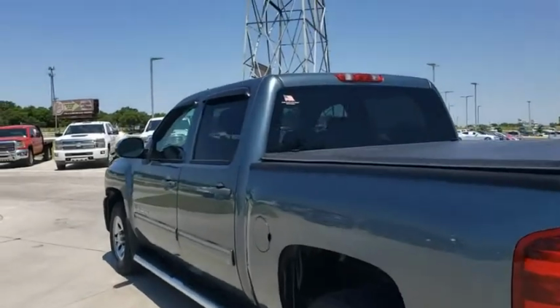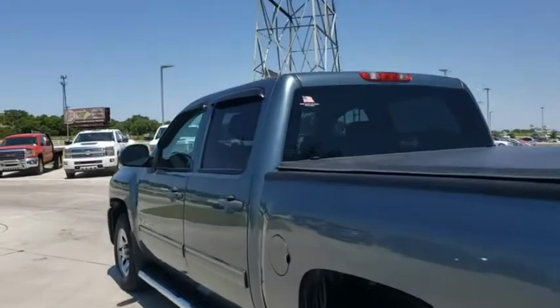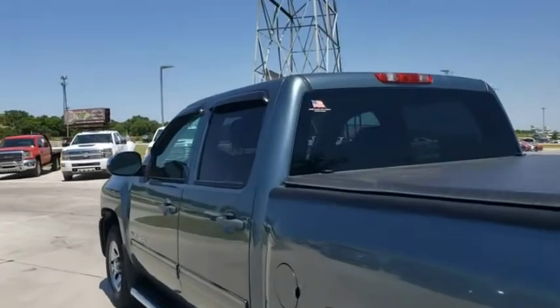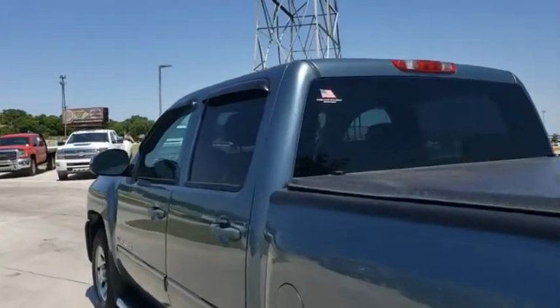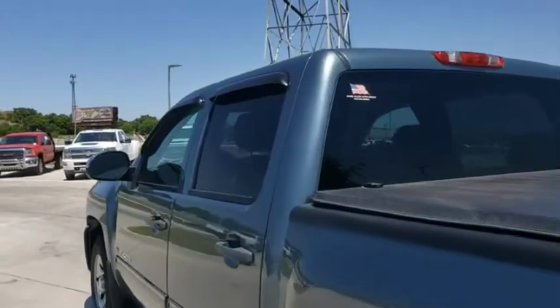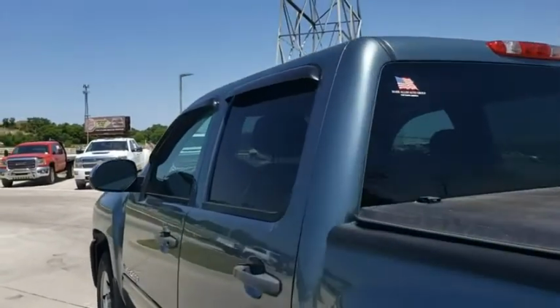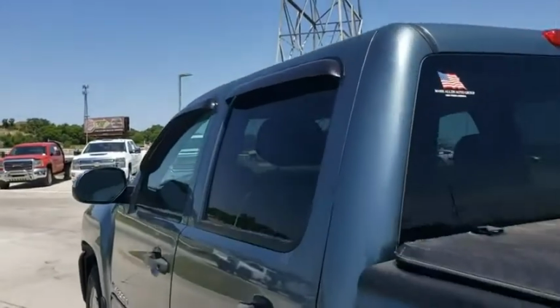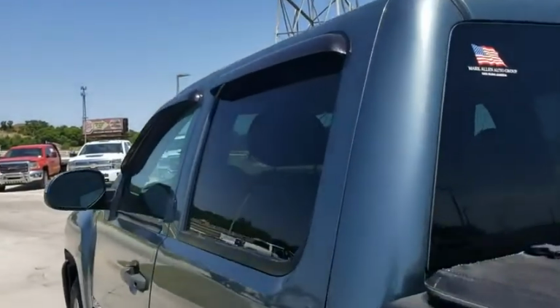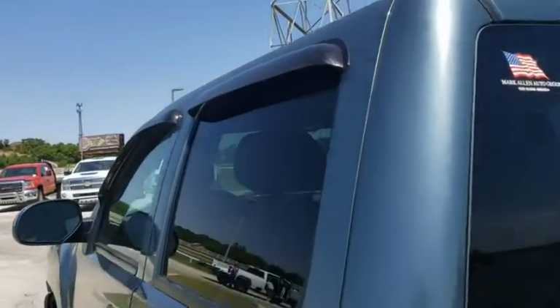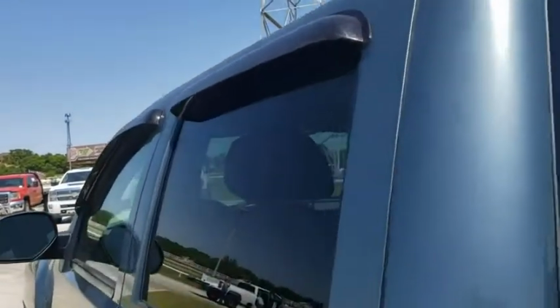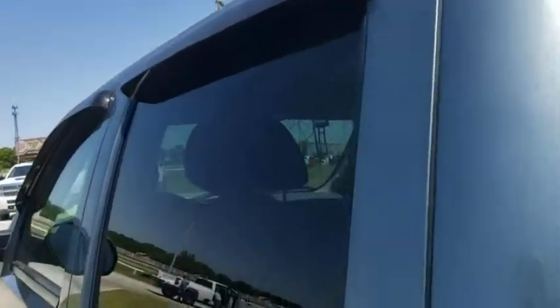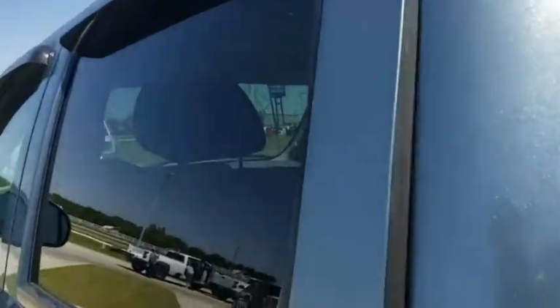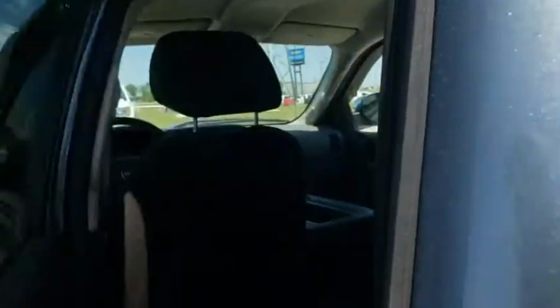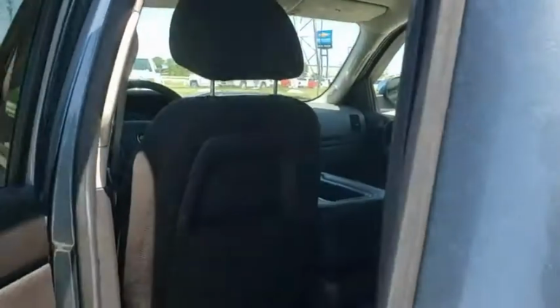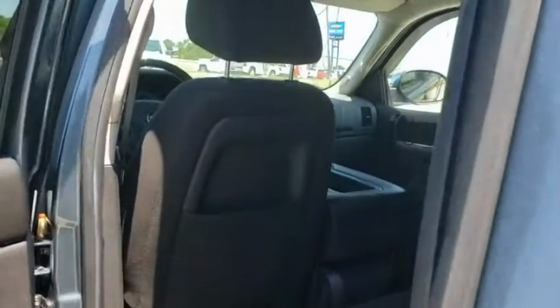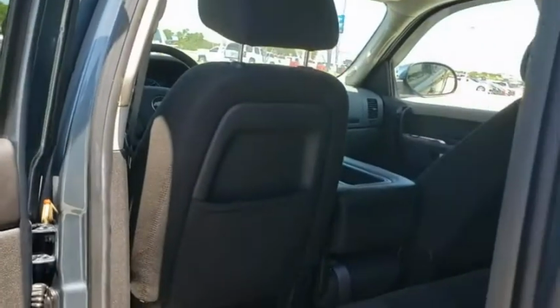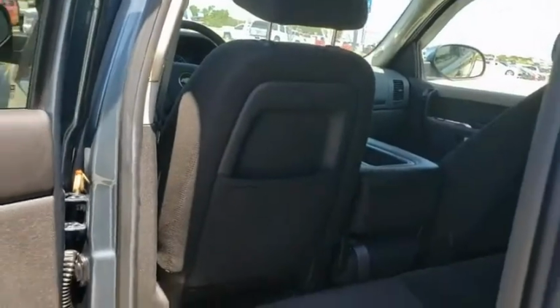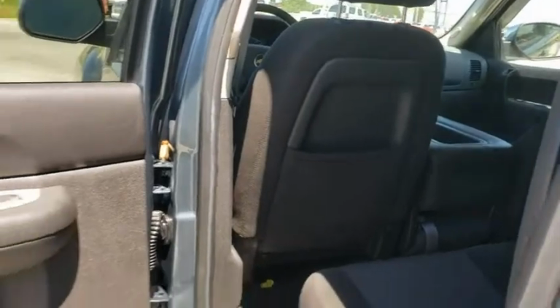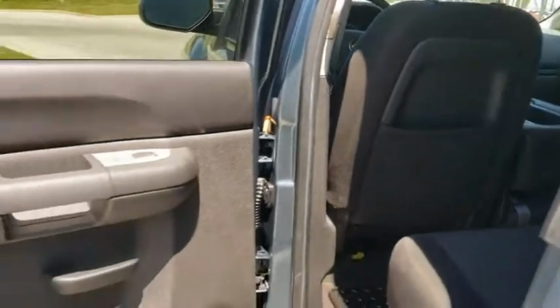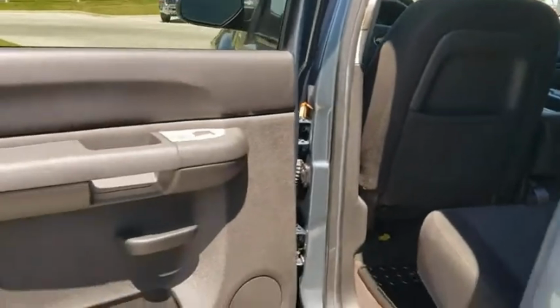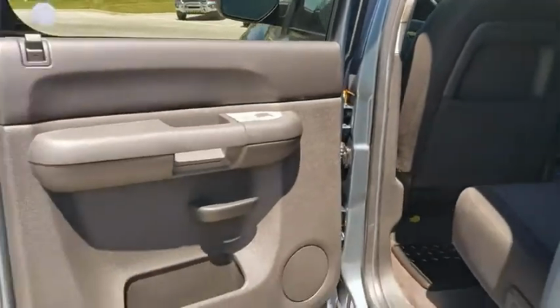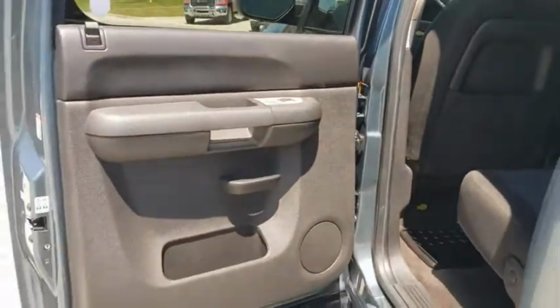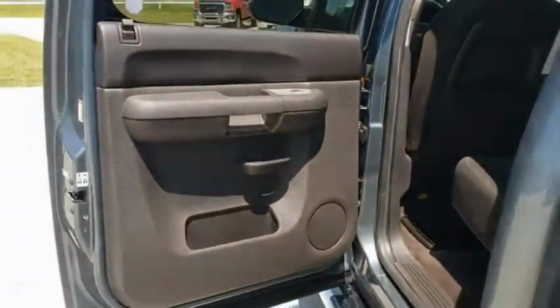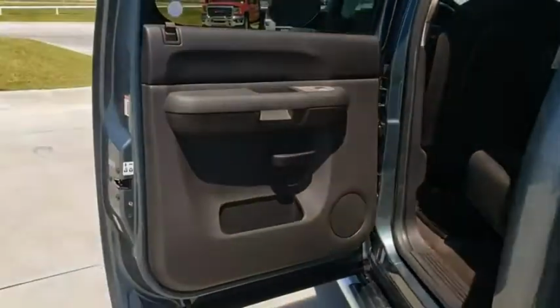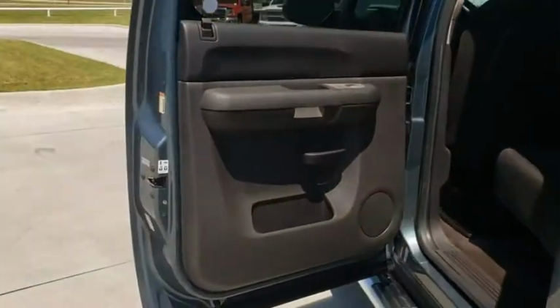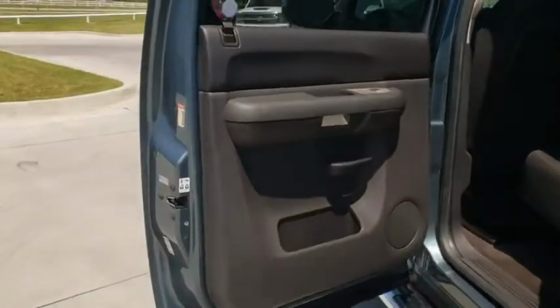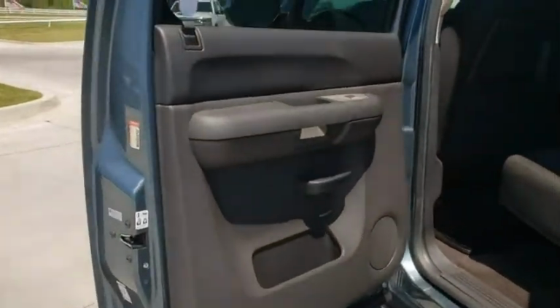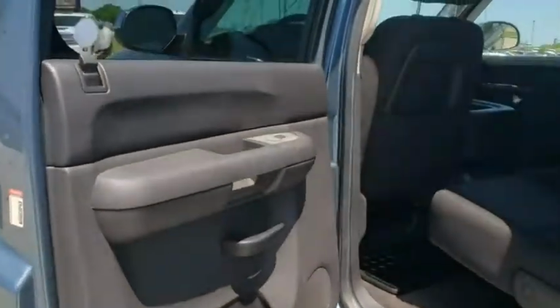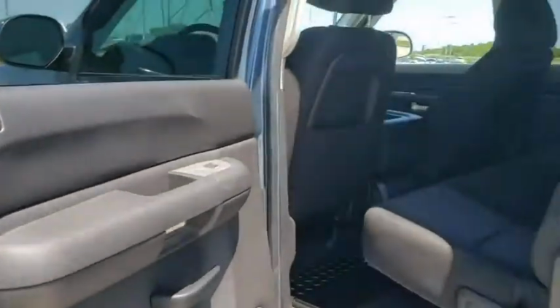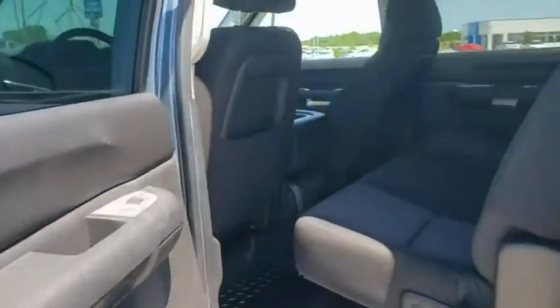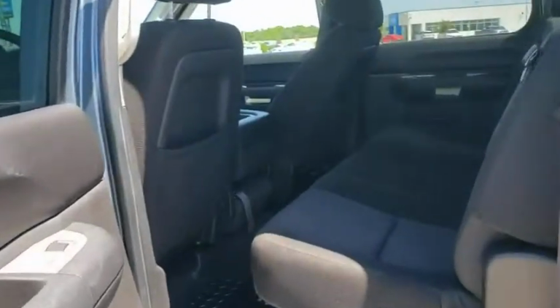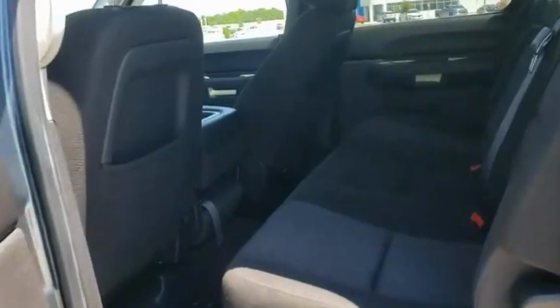Overhead console, tachometer, cloth seat trim, front reading lamps, tilt steering wheel, passenger vanity mirror, speed control, low tire pressure warning.